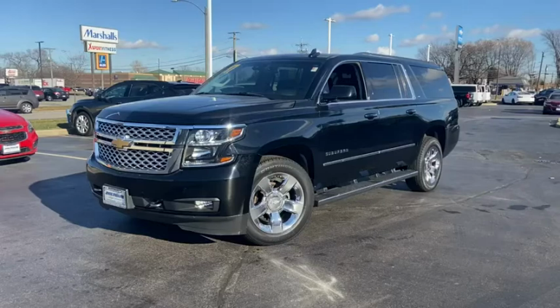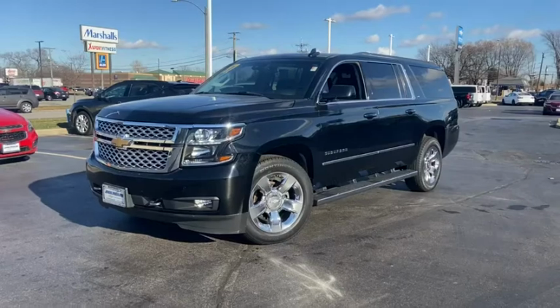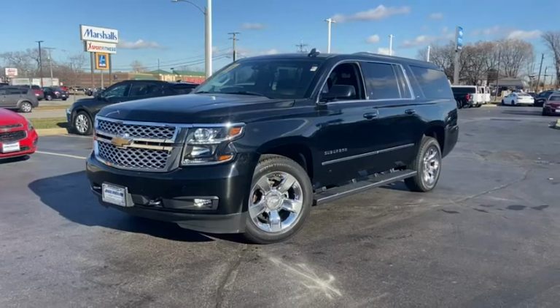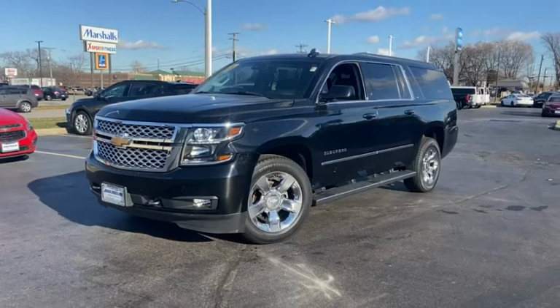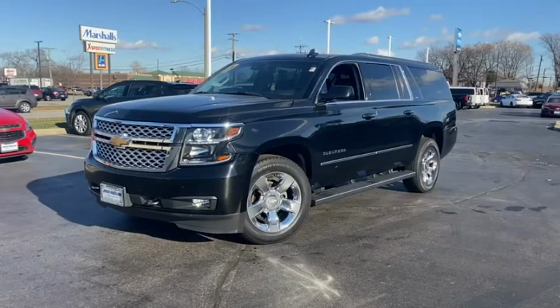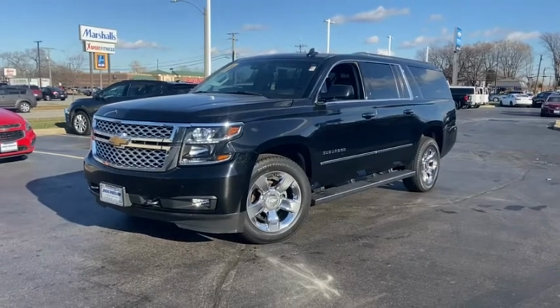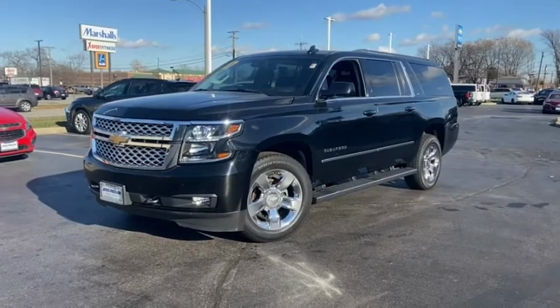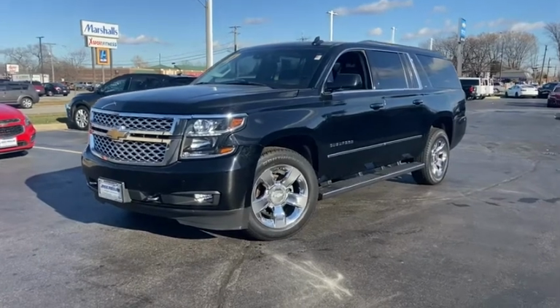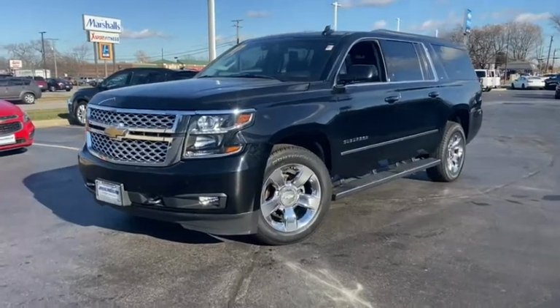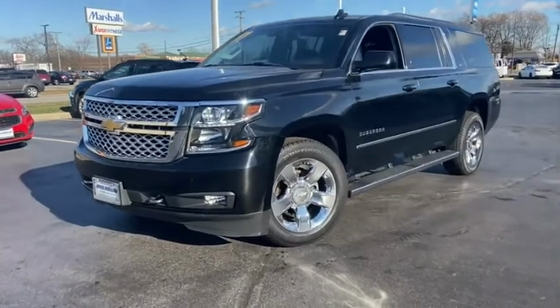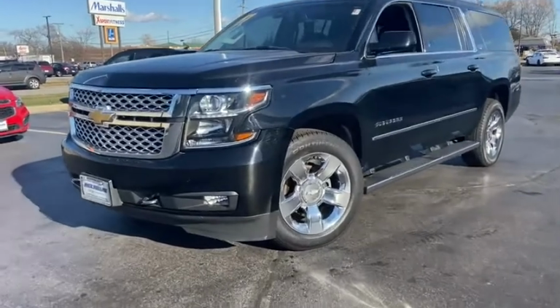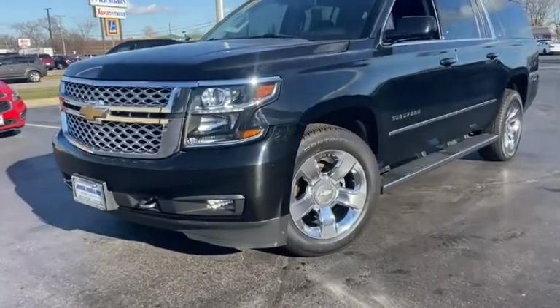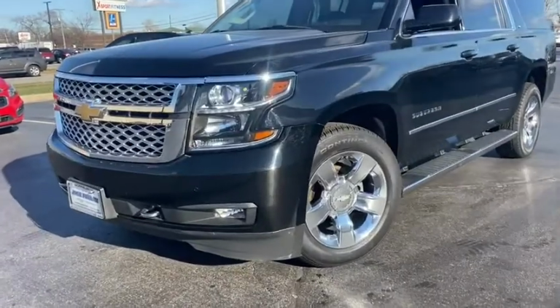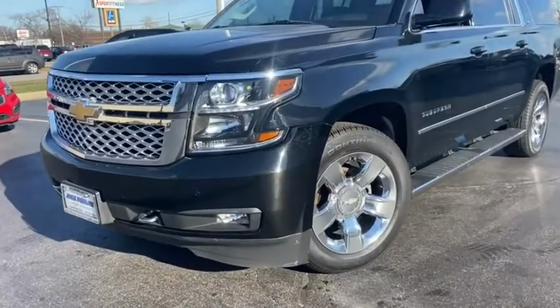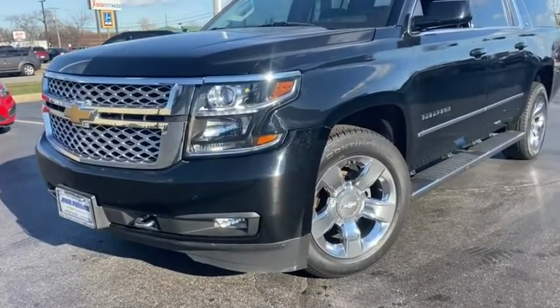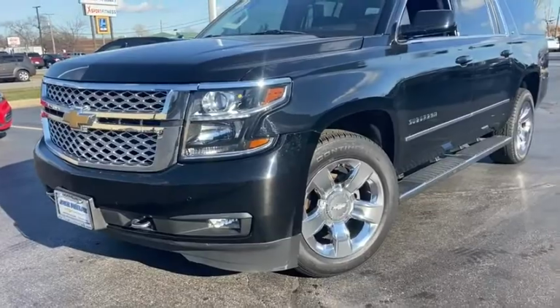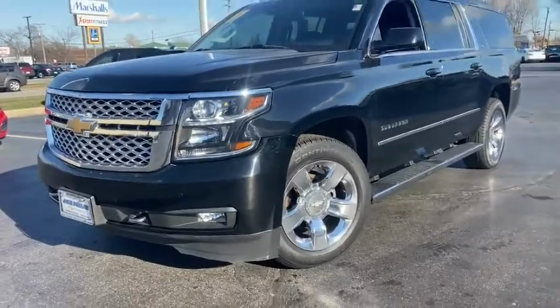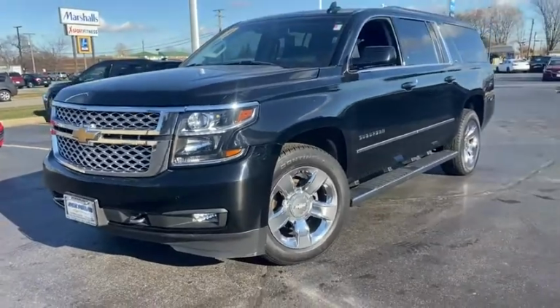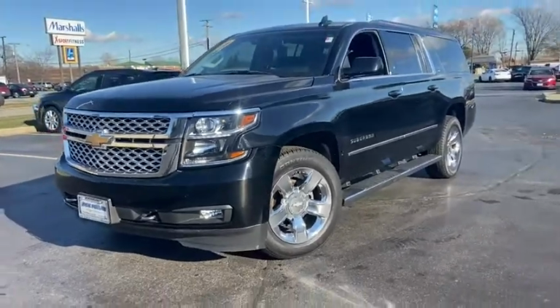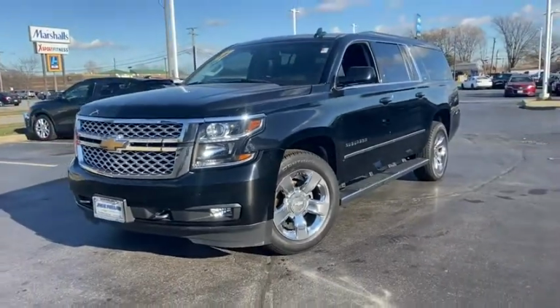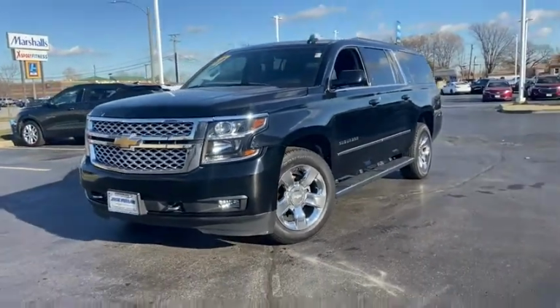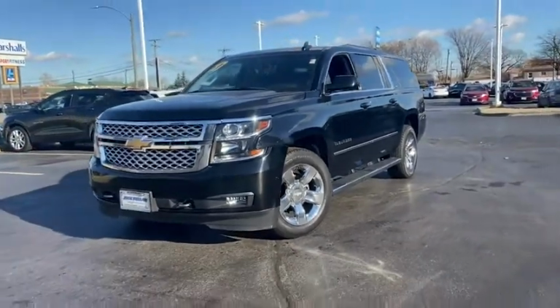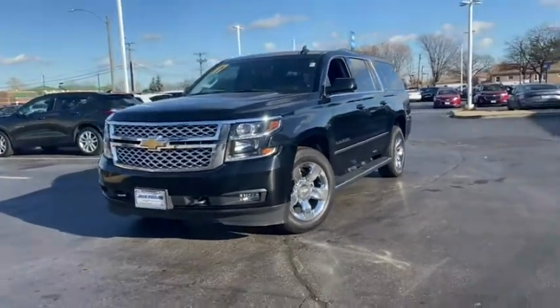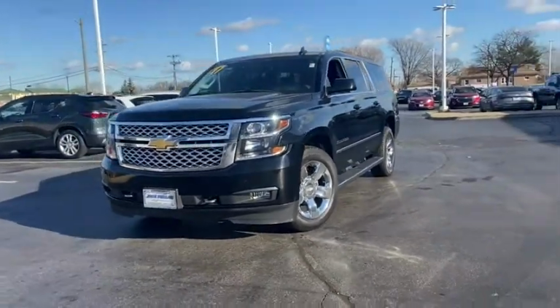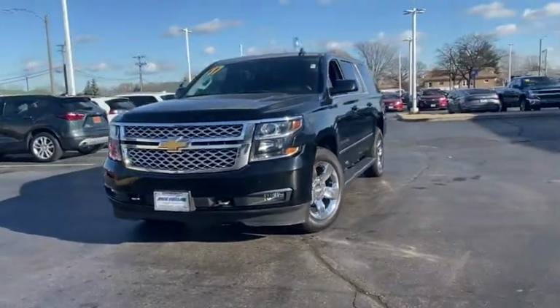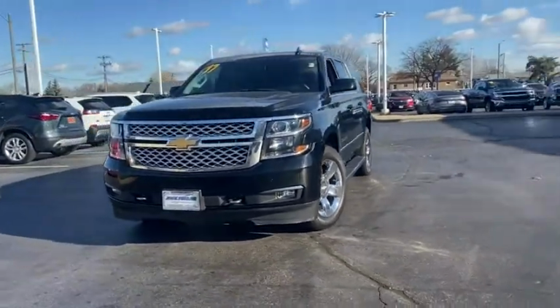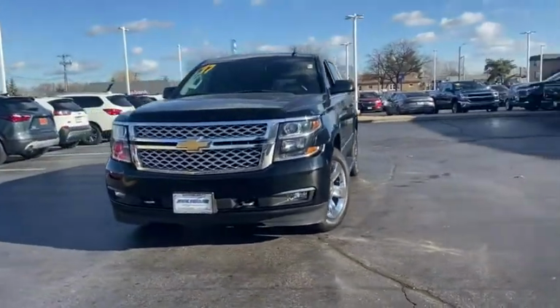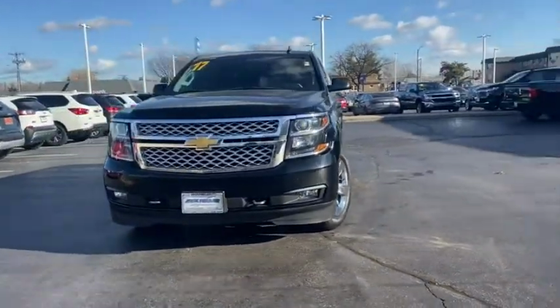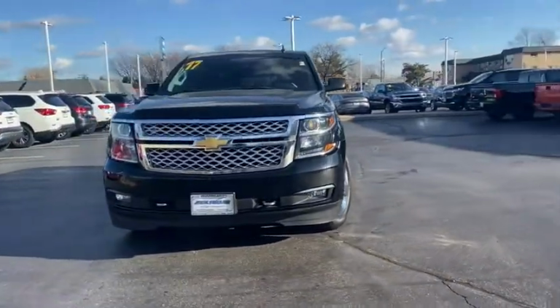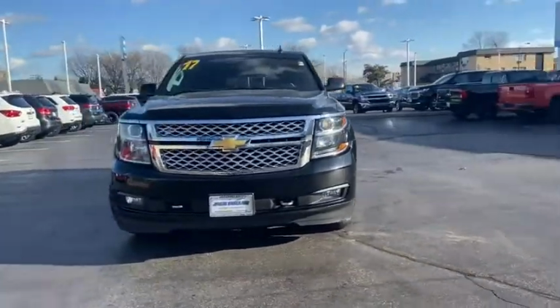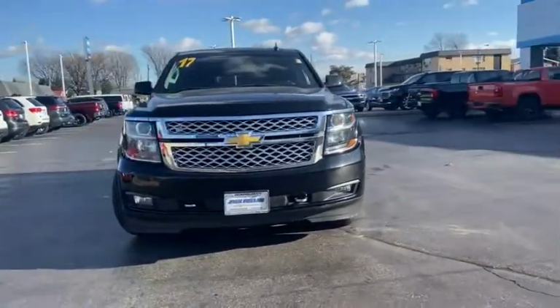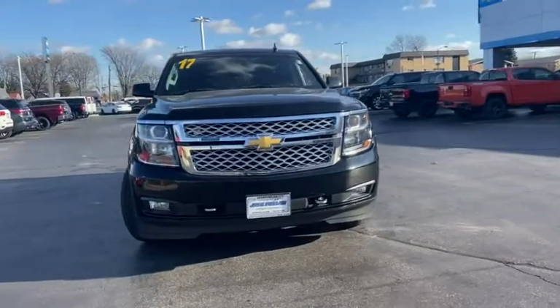Take a ride in the 2017 Chevrolet Suburban. Suburban exceeds at towing heavy trailers, hauling loads of people in gear, and enduring hard use and rugged terrain.